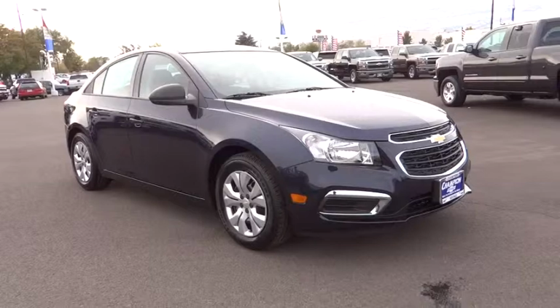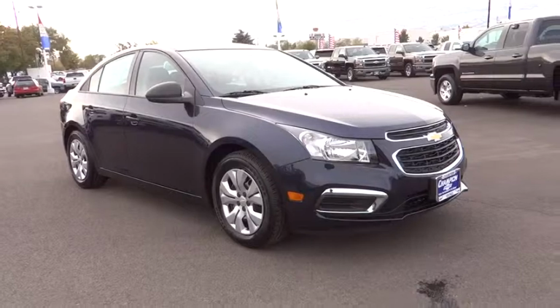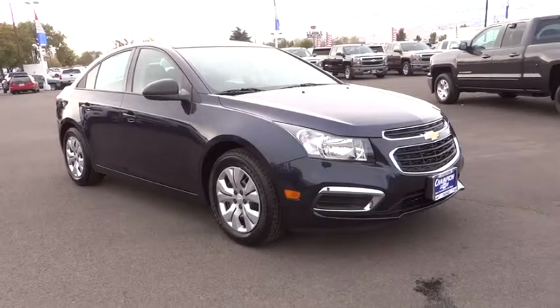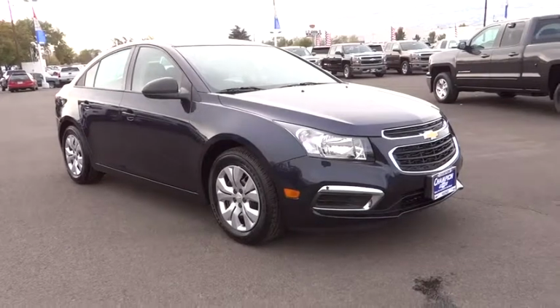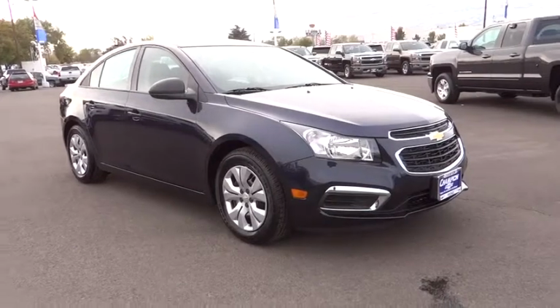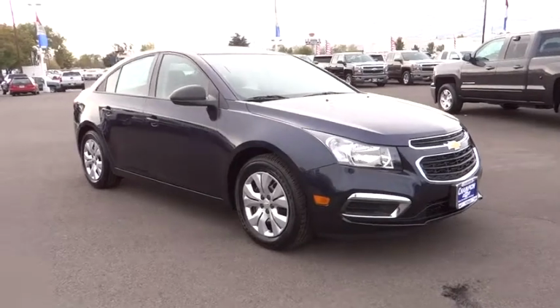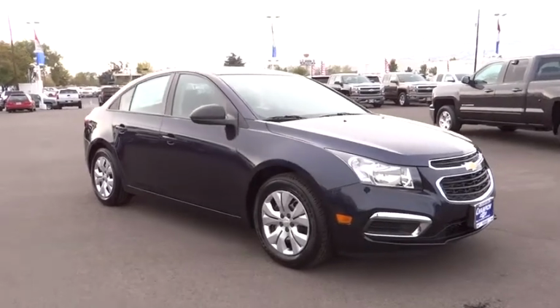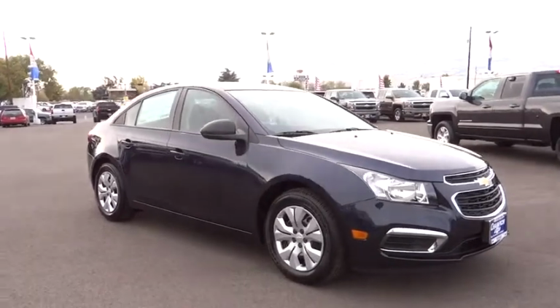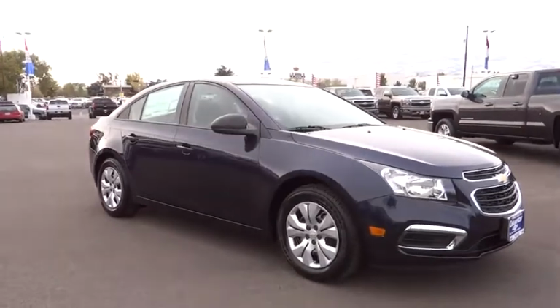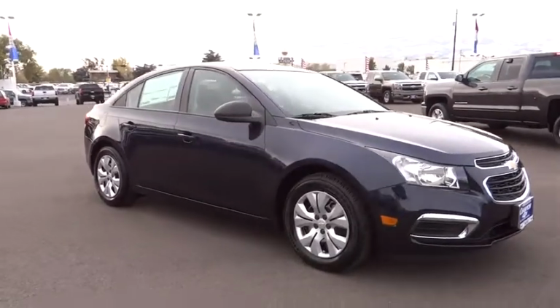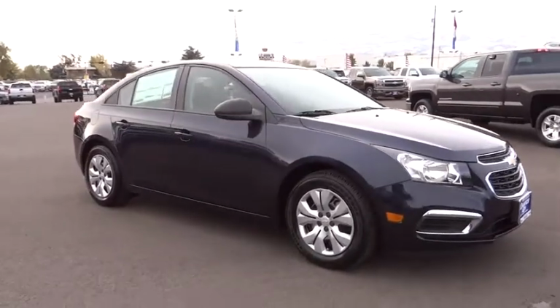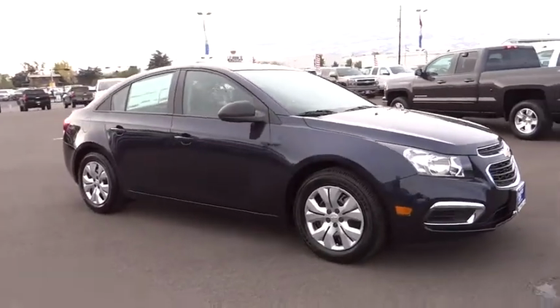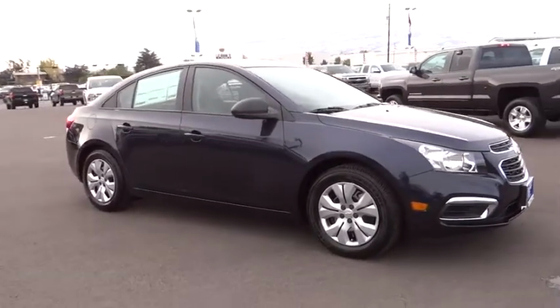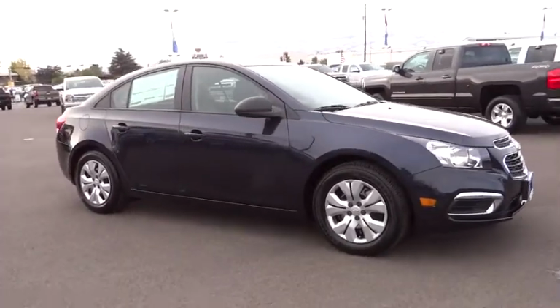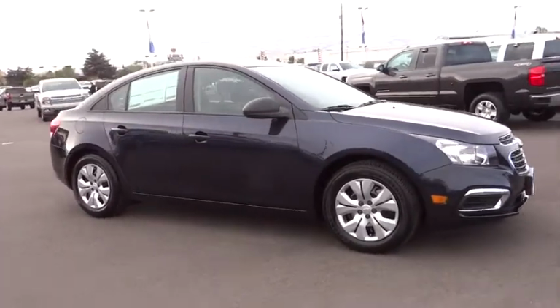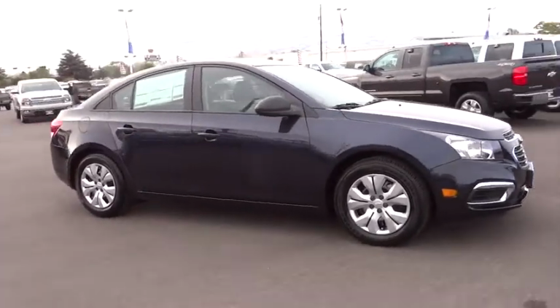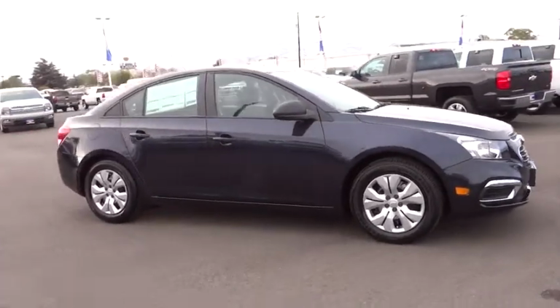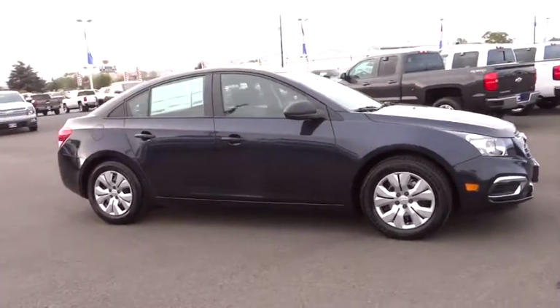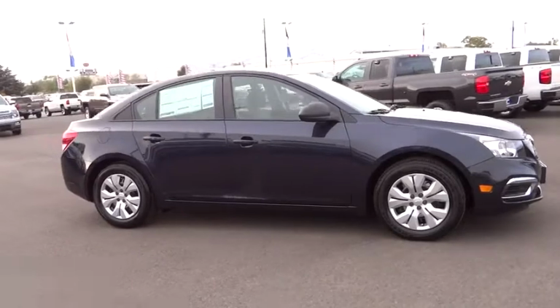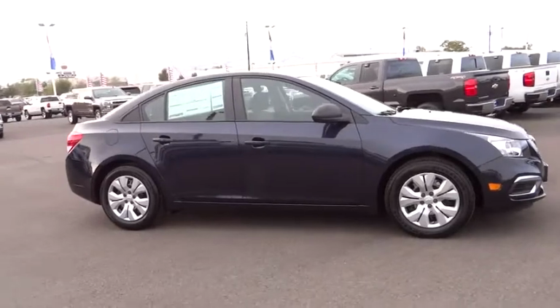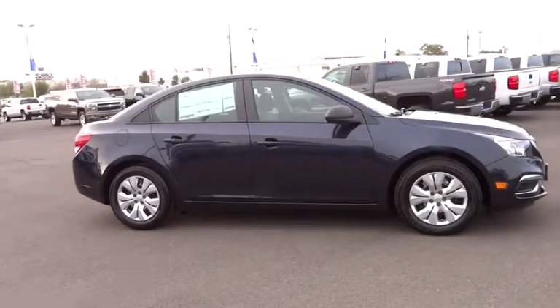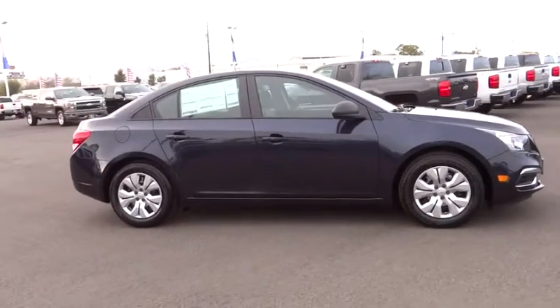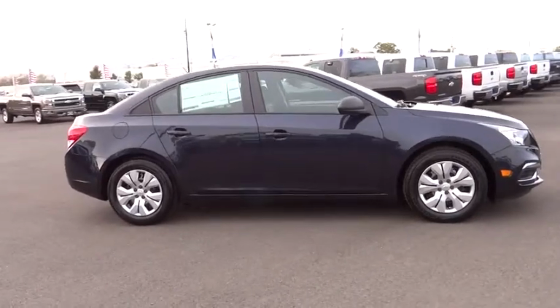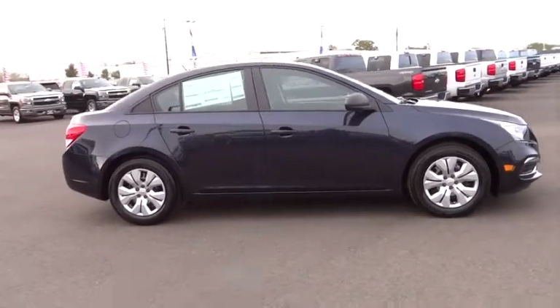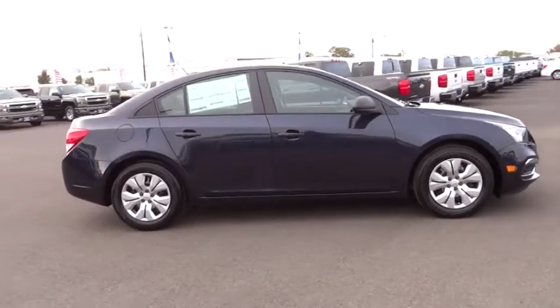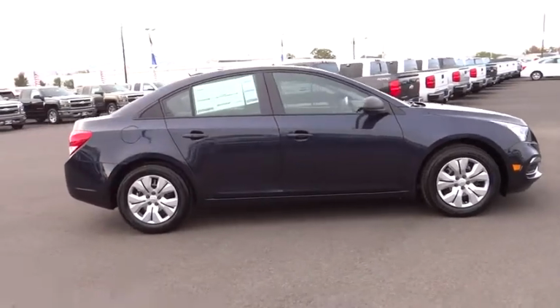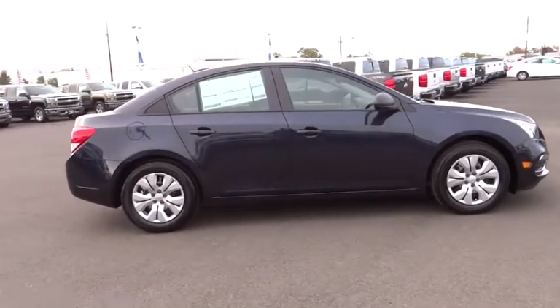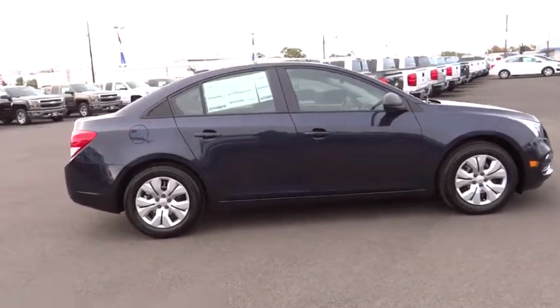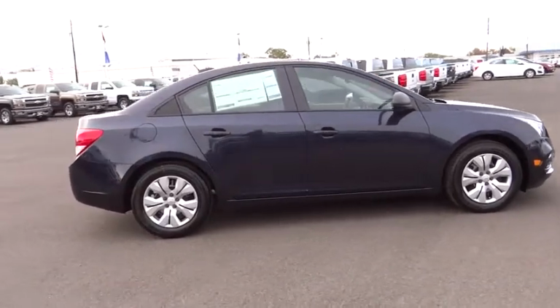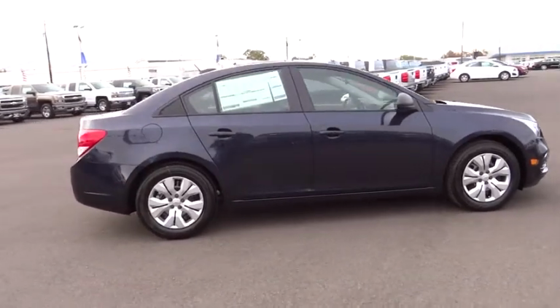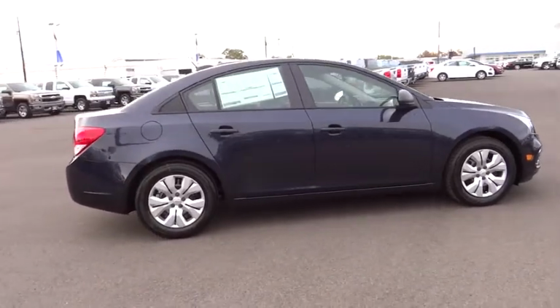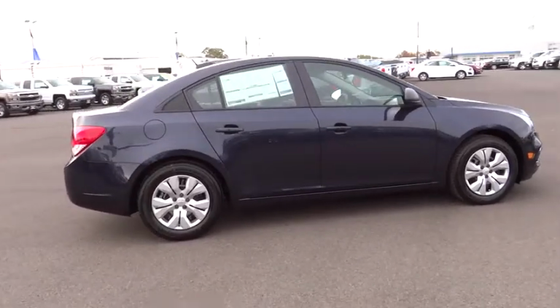2016 Cruze. The Cruze Blueprint calls for more than you'd expect. This vehicle has less than 100 miles.